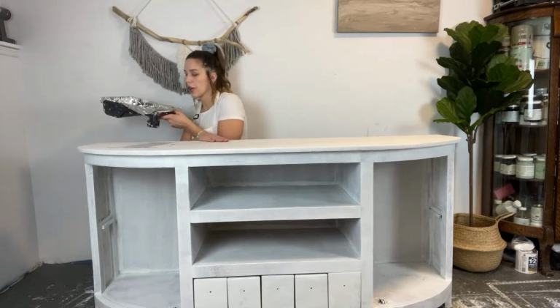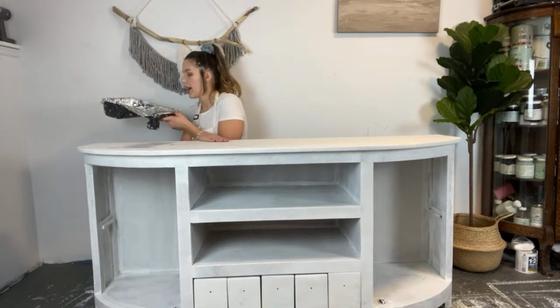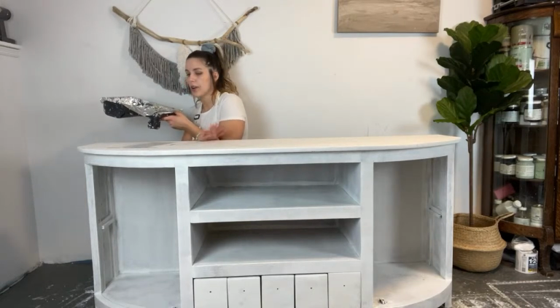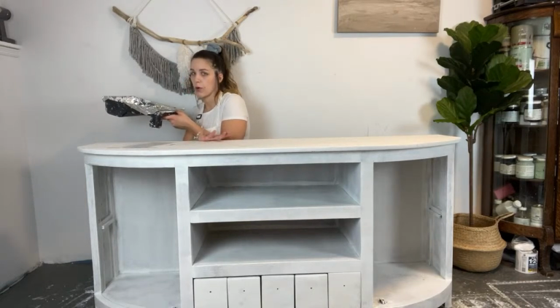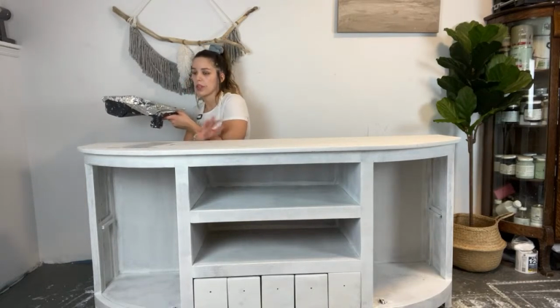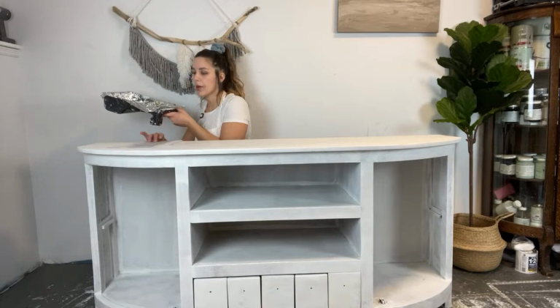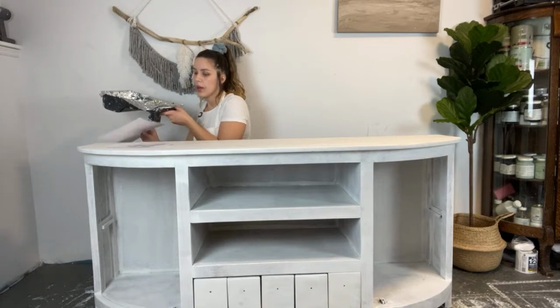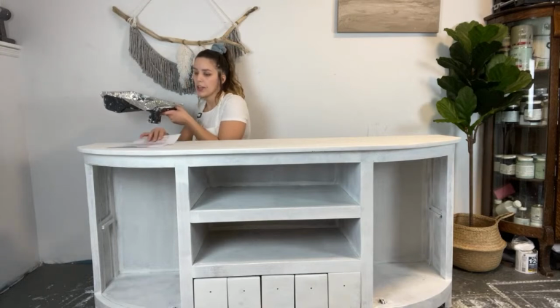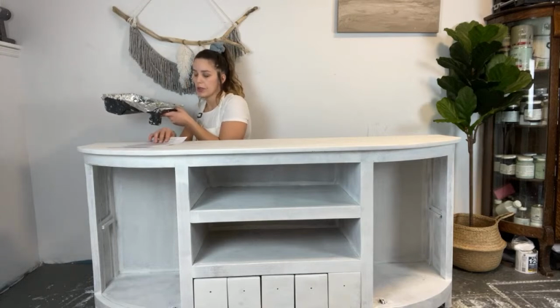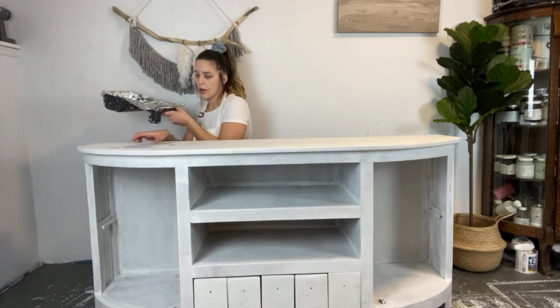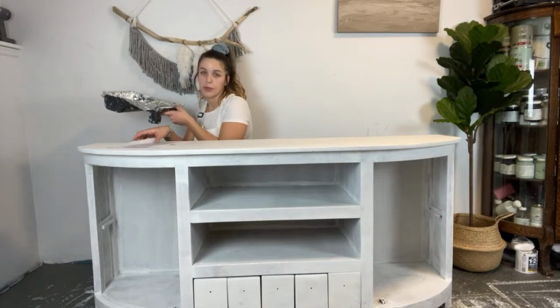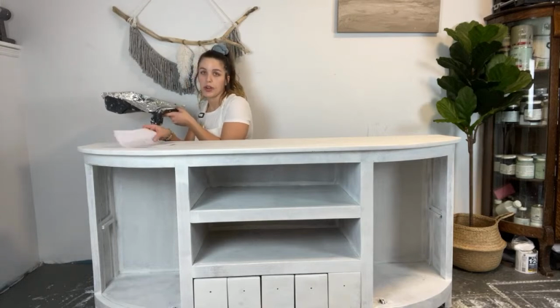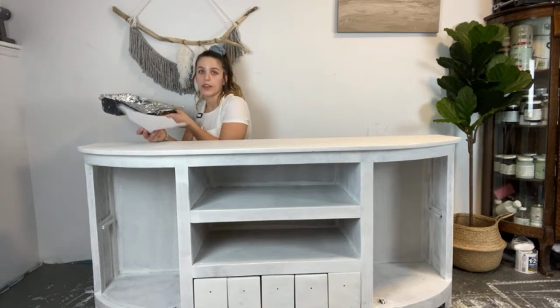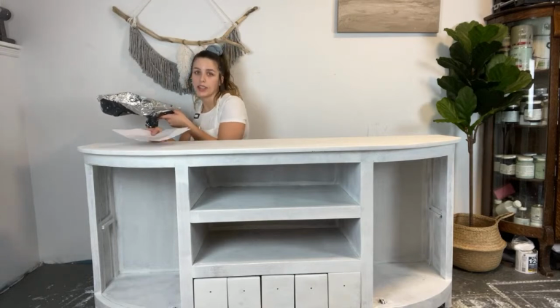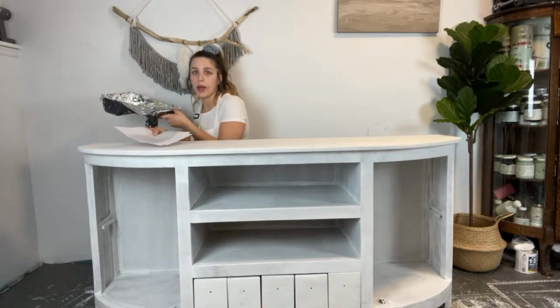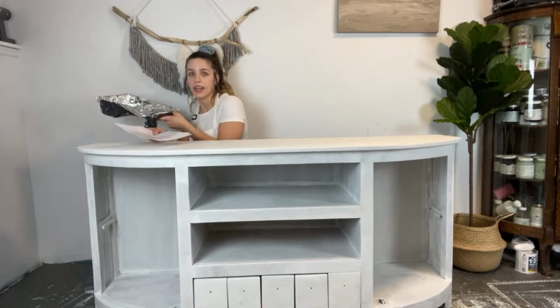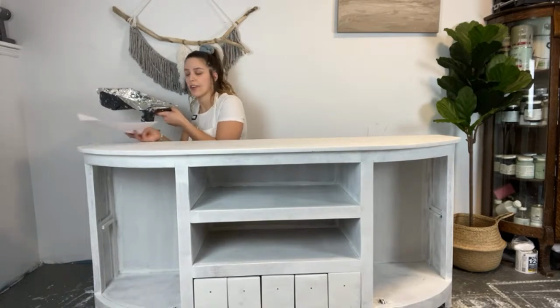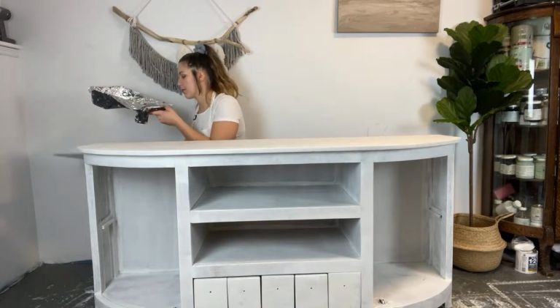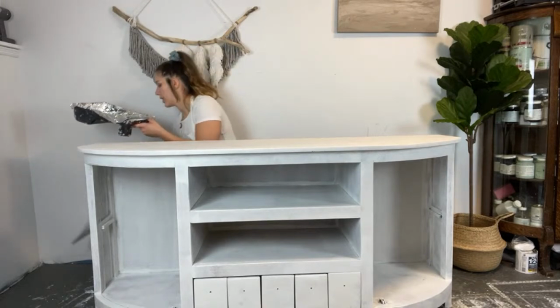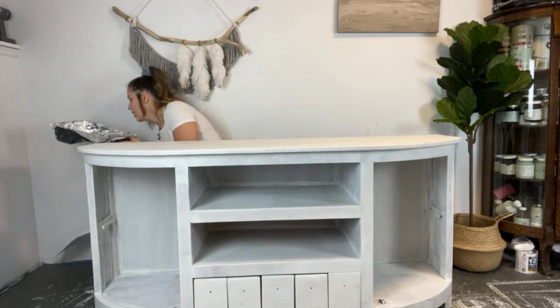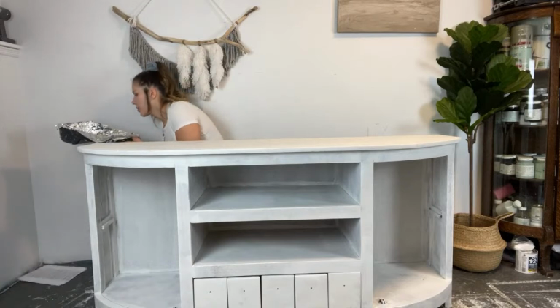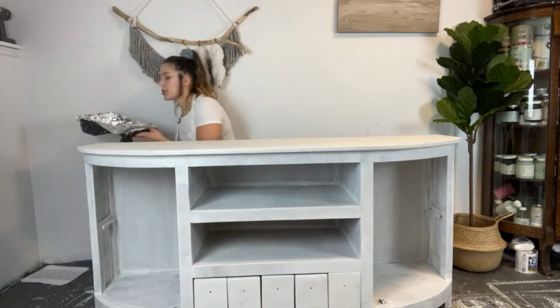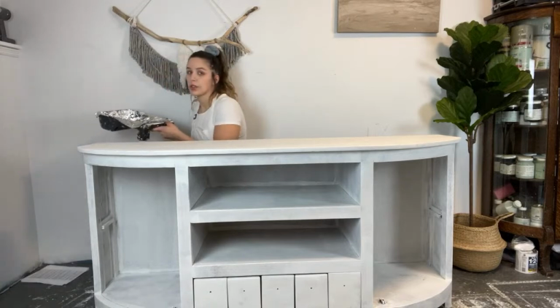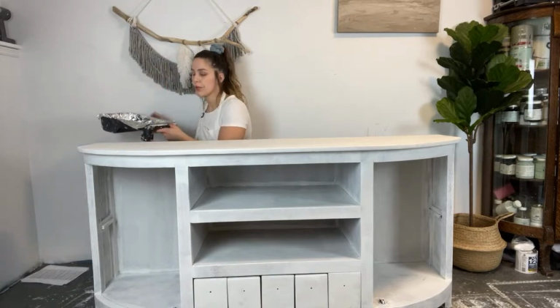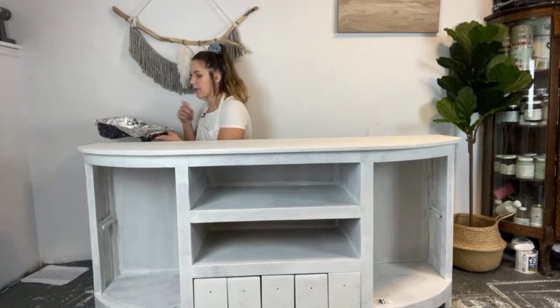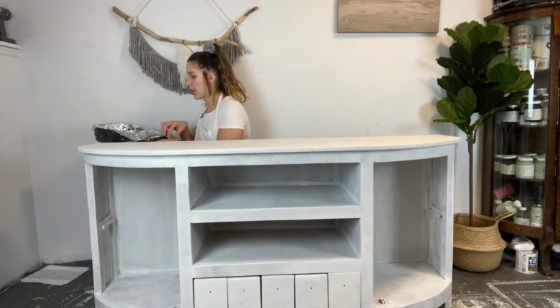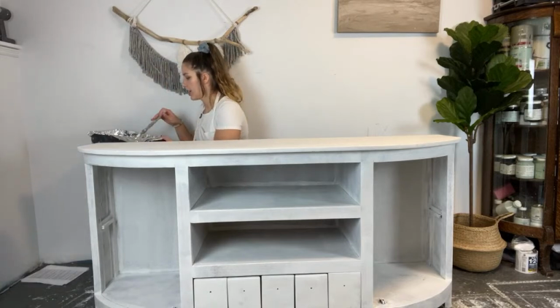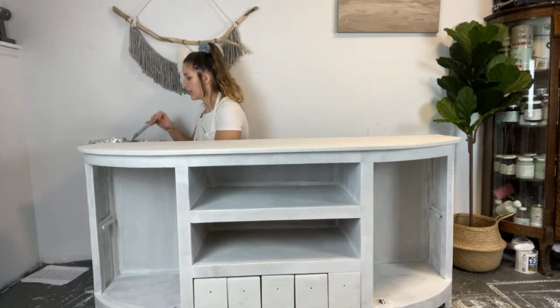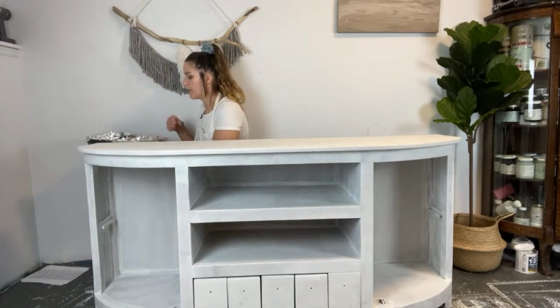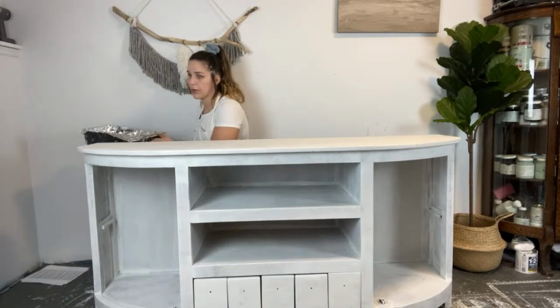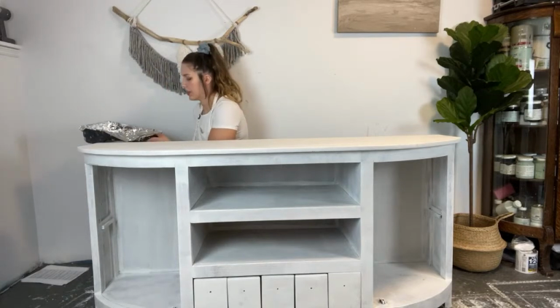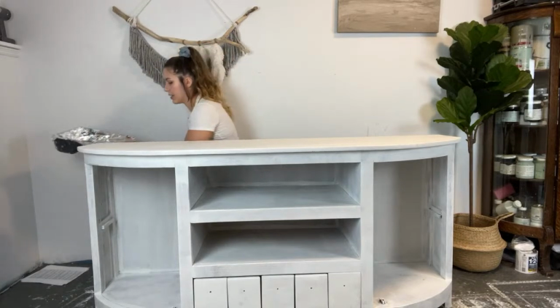To paint the top of this, I'm going to go ahead and roll it. When I use Benjamin Moore Advanced Line of Paint, I find rolling goes on super smooth rather than brushing it. It levels out really nicely.